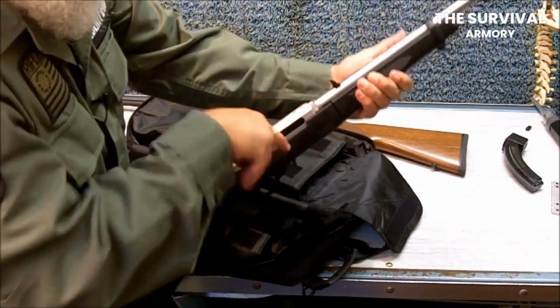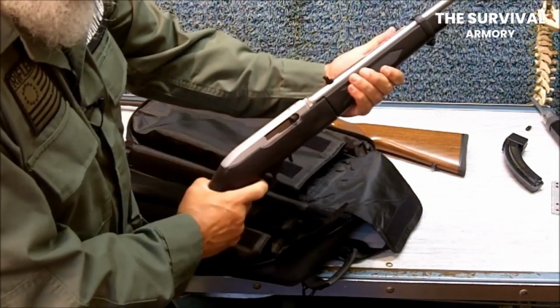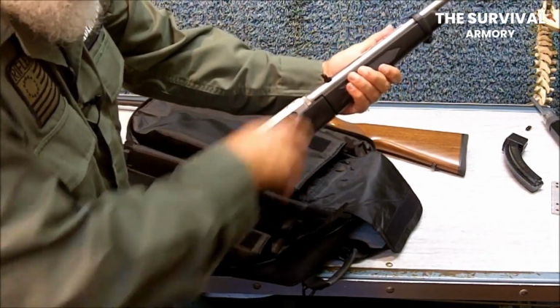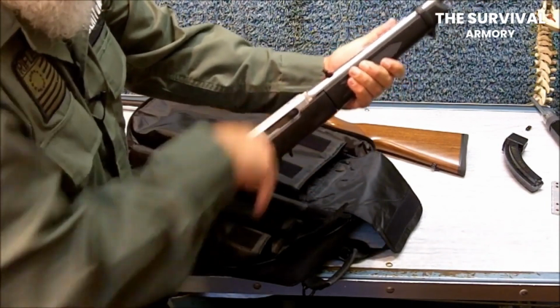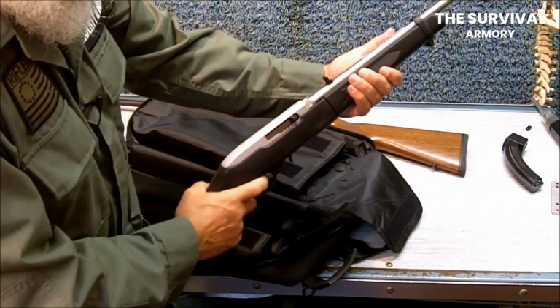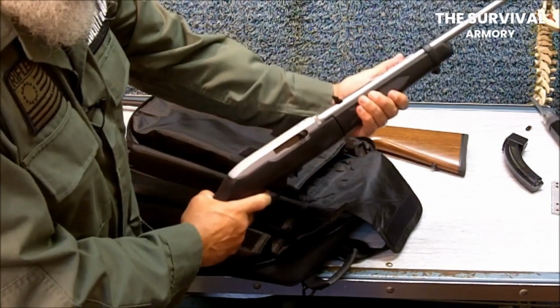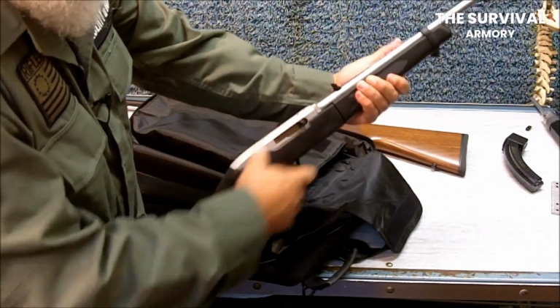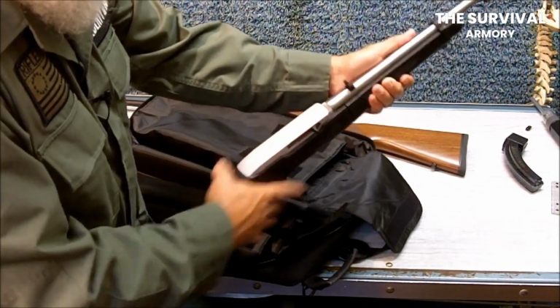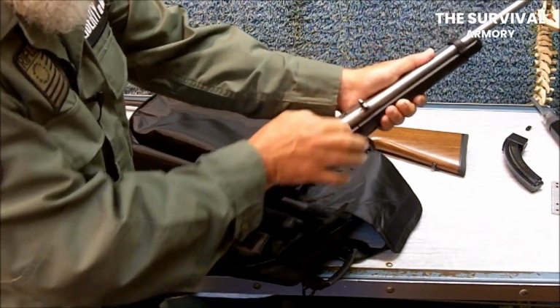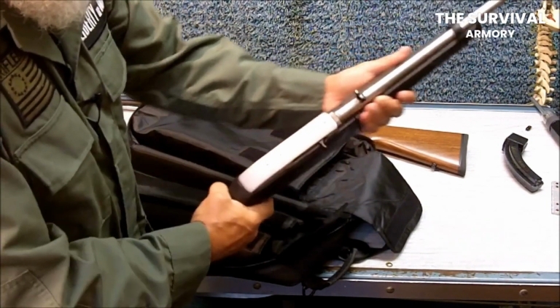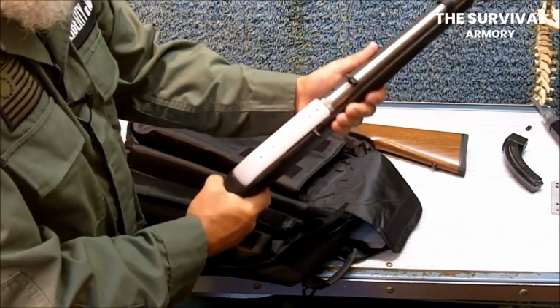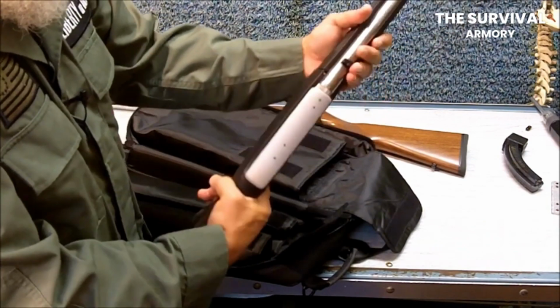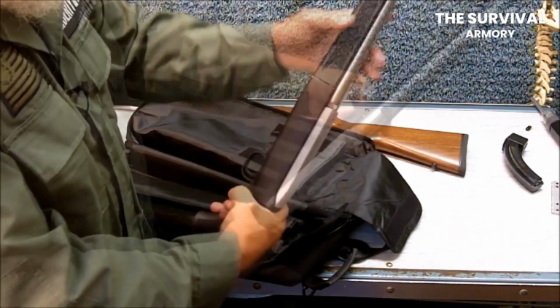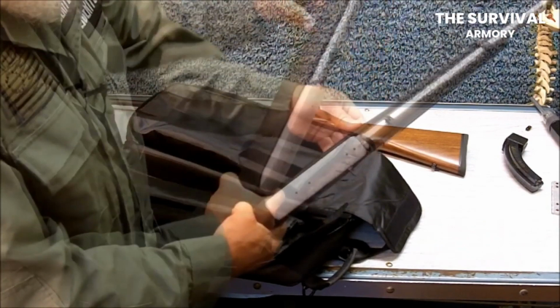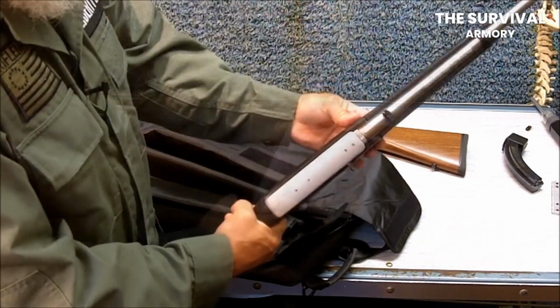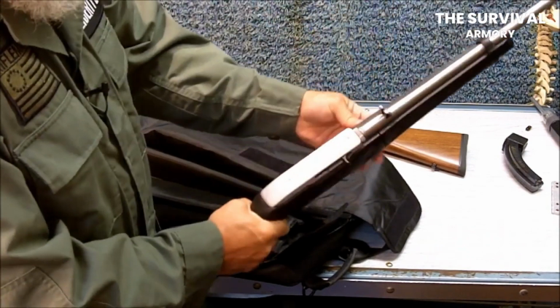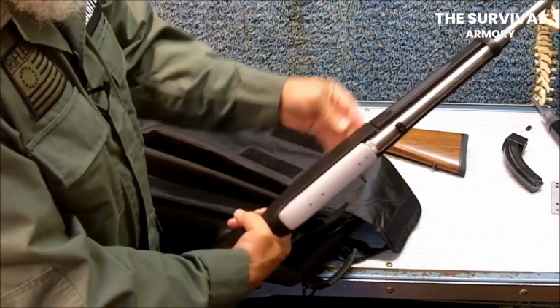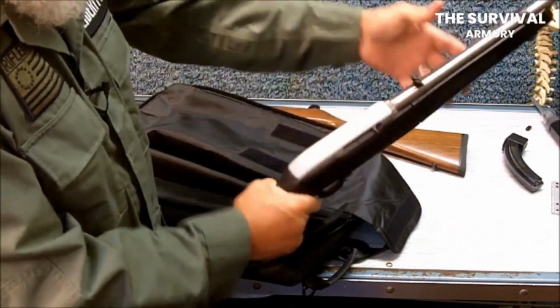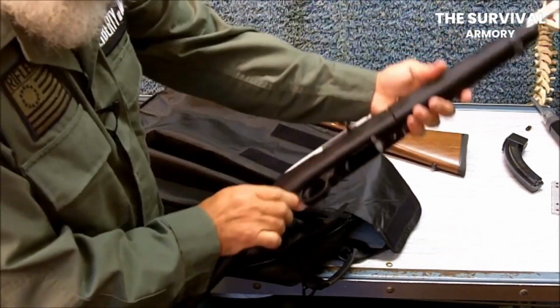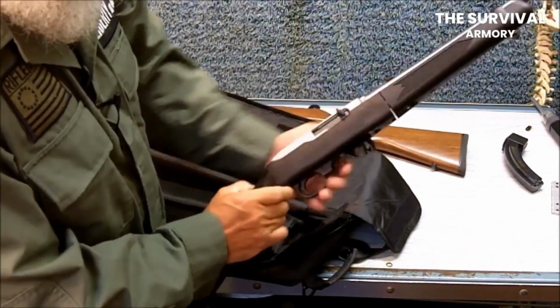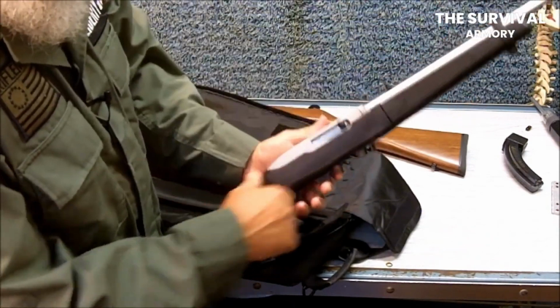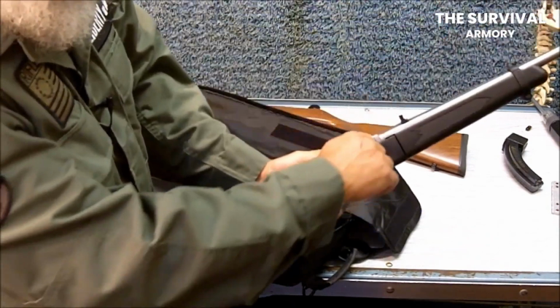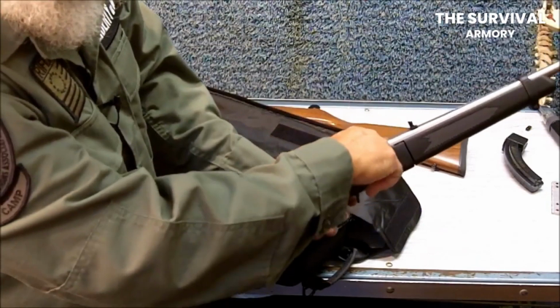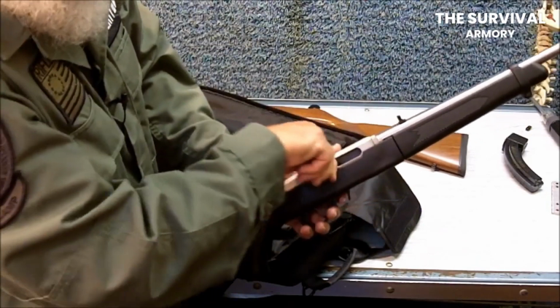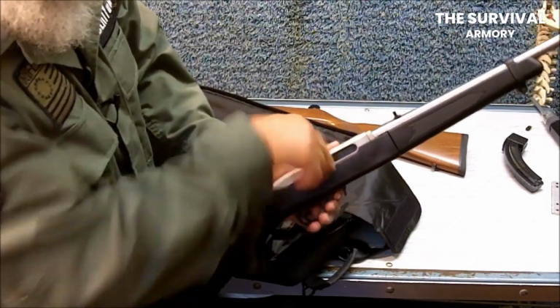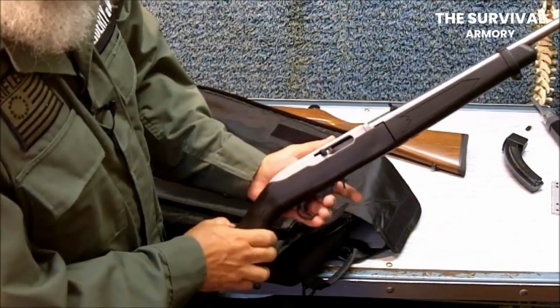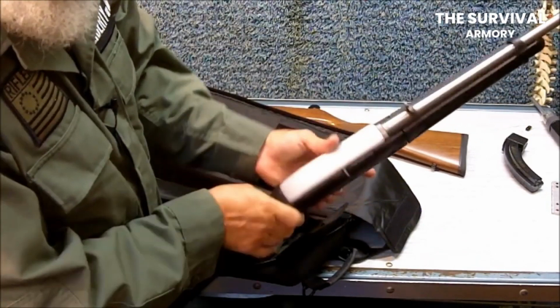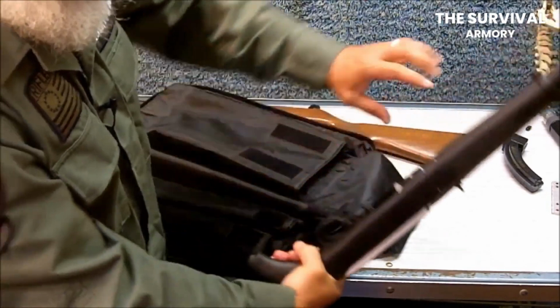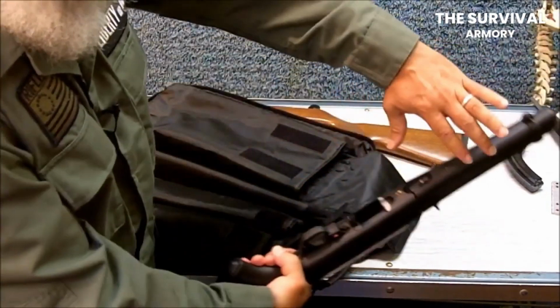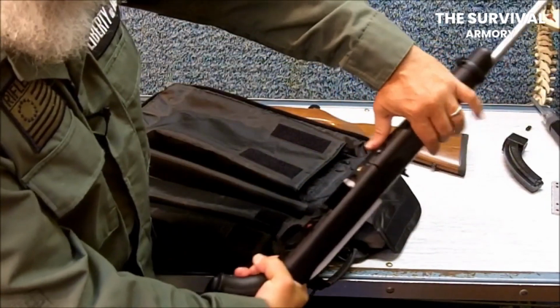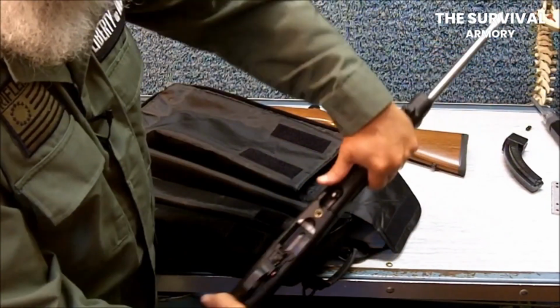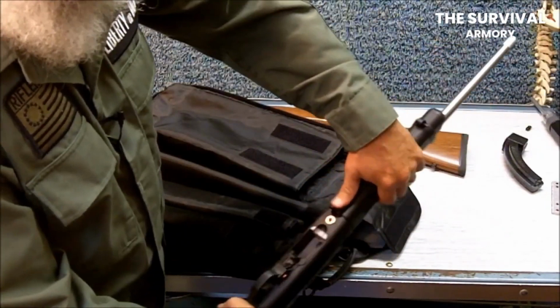Other variants of the gun include tactical, competition, compact, sporter, target, target light, anniversary rifle, collector series, and VLEH target tactical rifle.